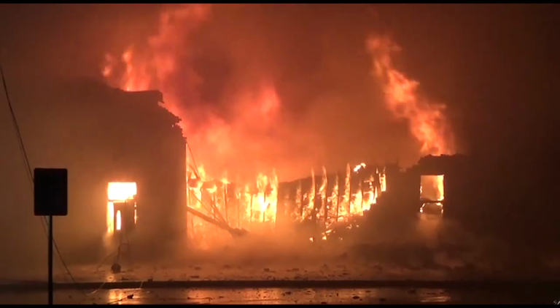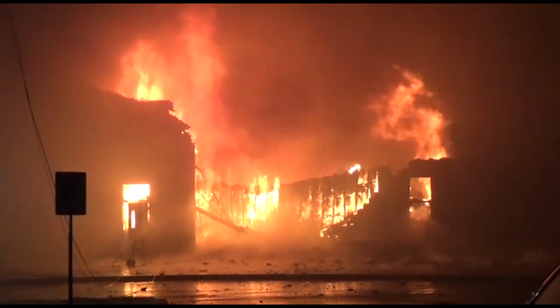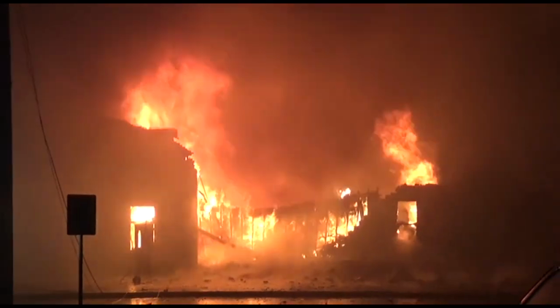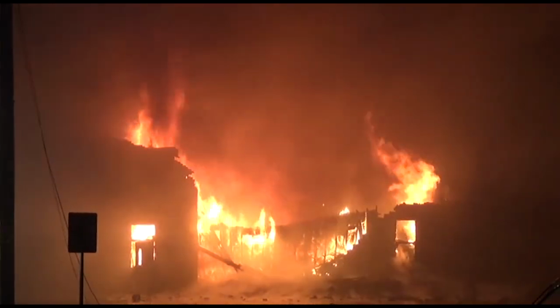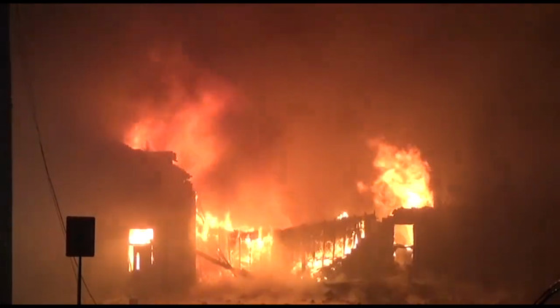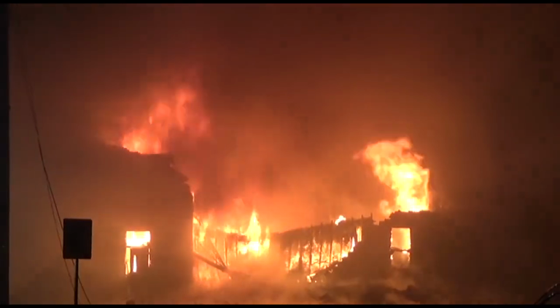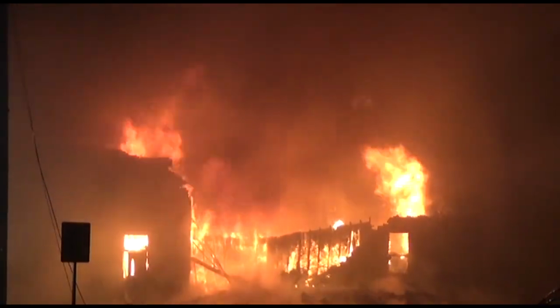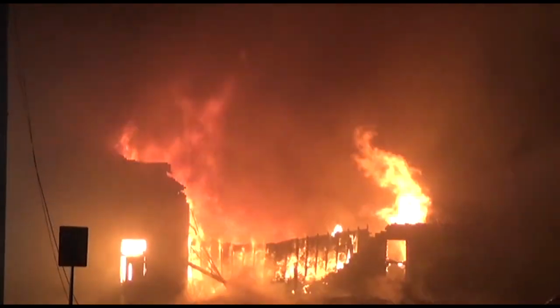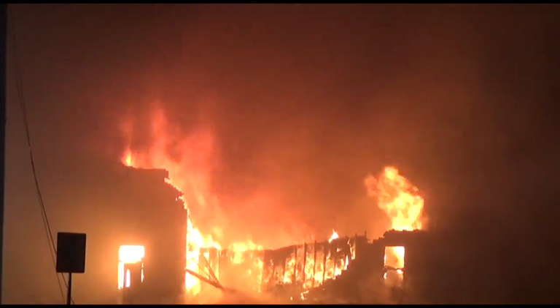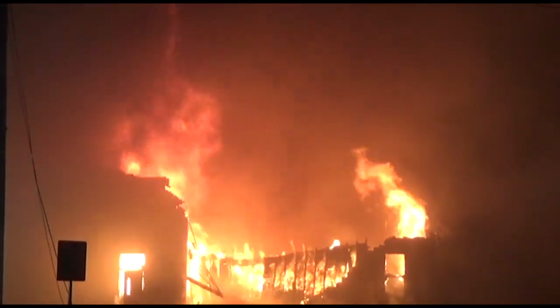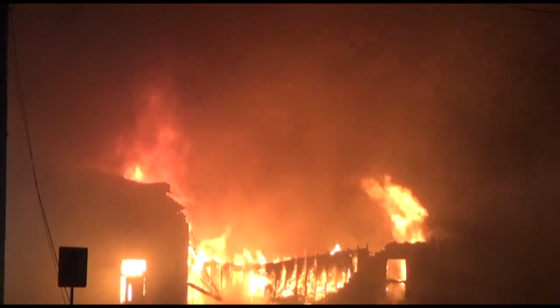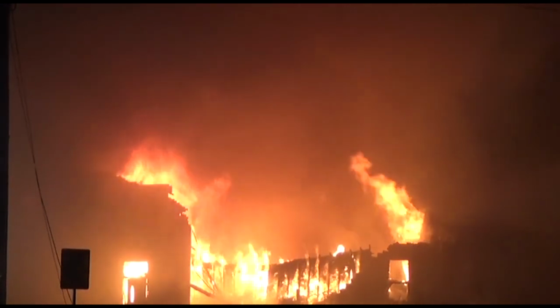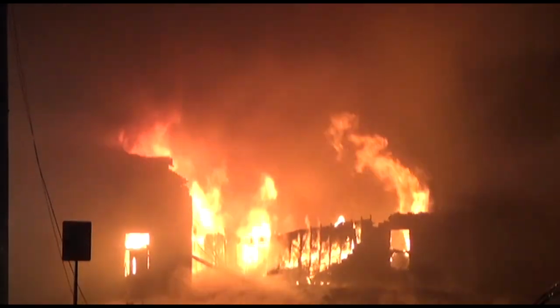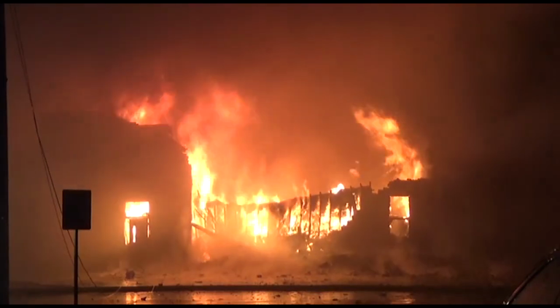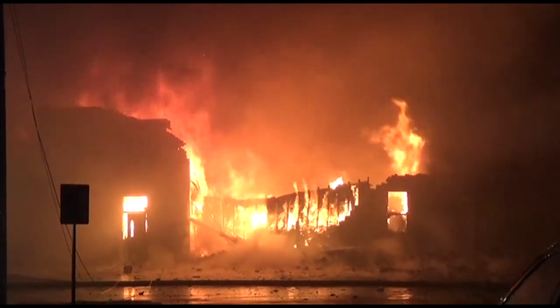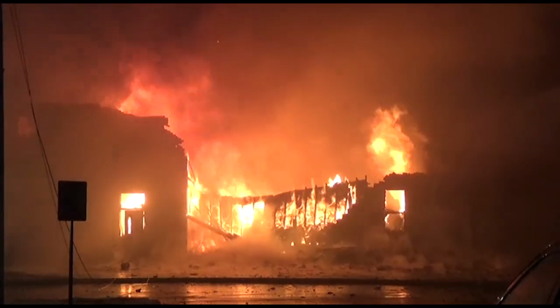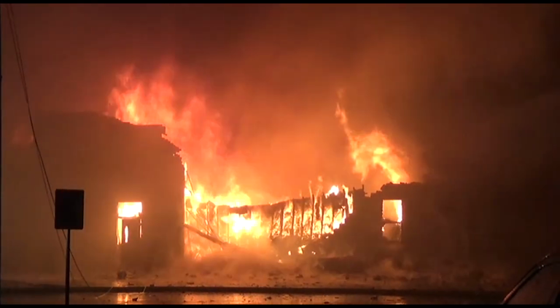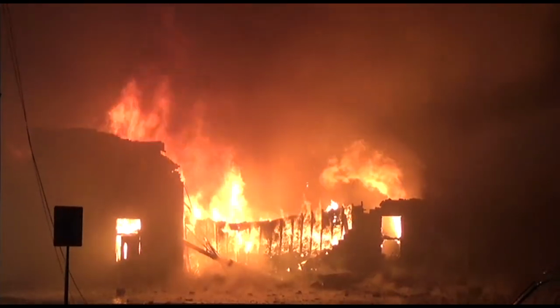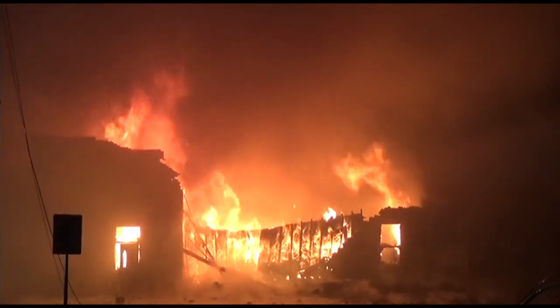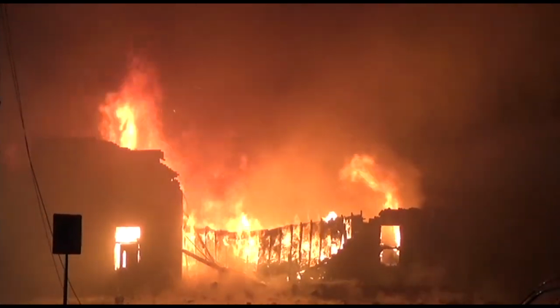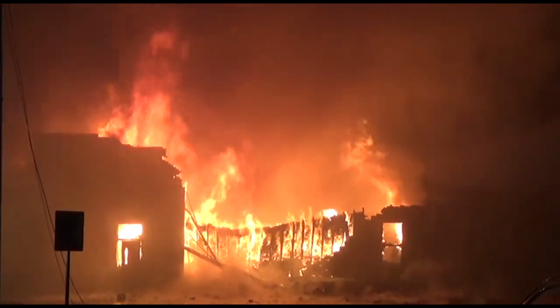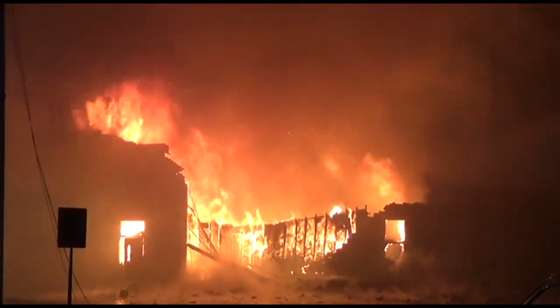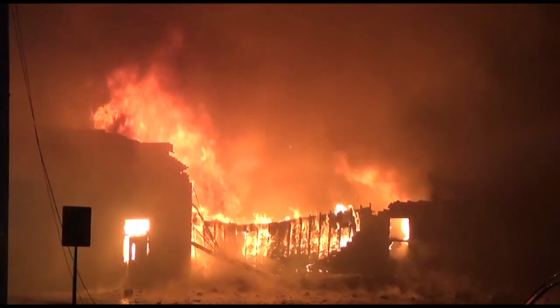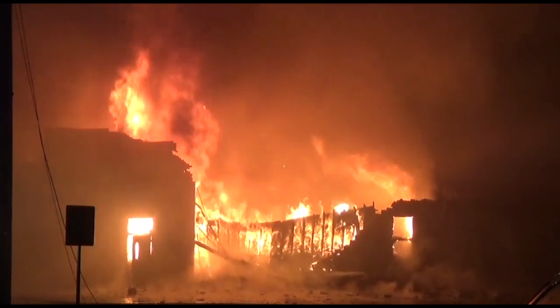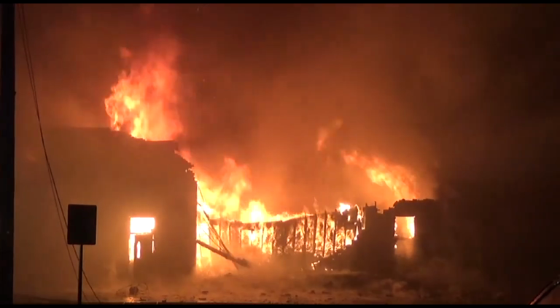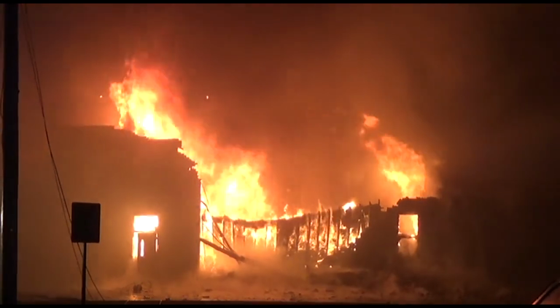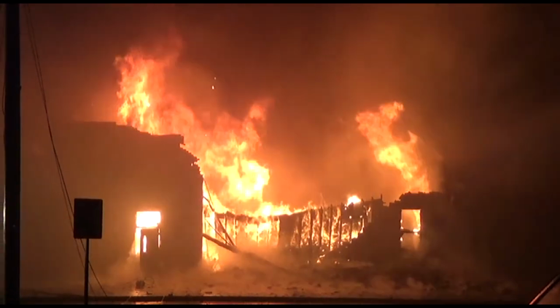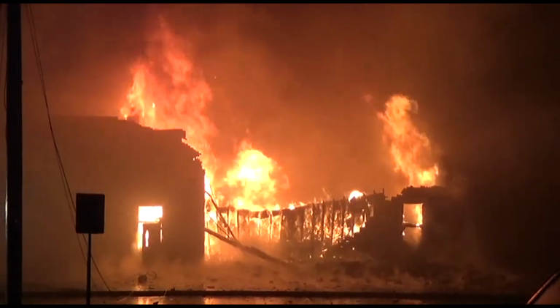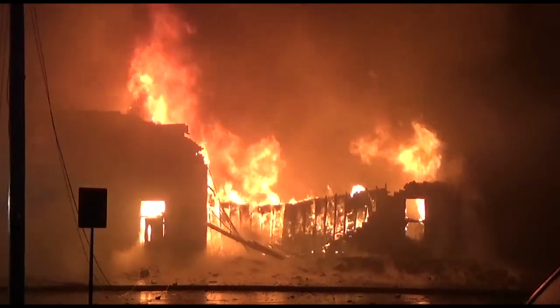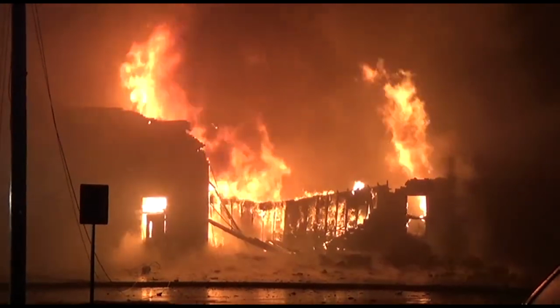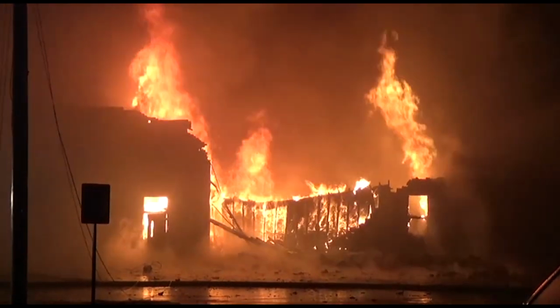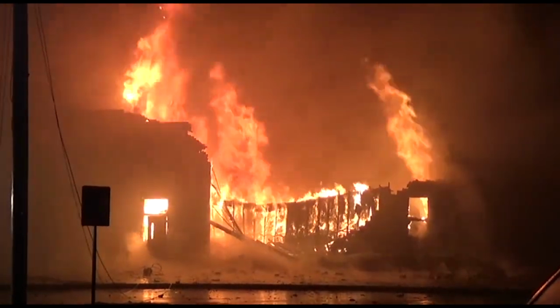All units advised — departure collapse, northwest corner. Departure collapse, northwest corner. 1-C-22 to 1-C-11. Go ahead. Jeff, you've had a total structural collapse on the west side.